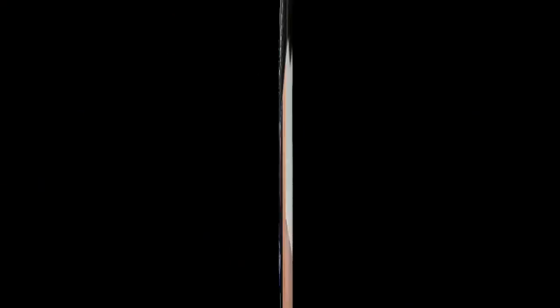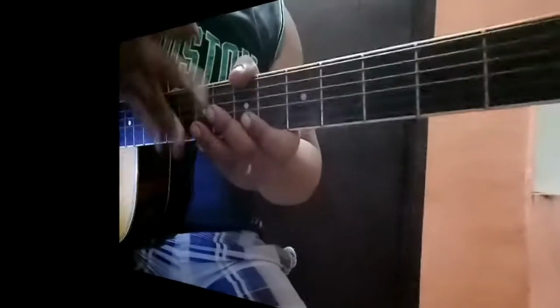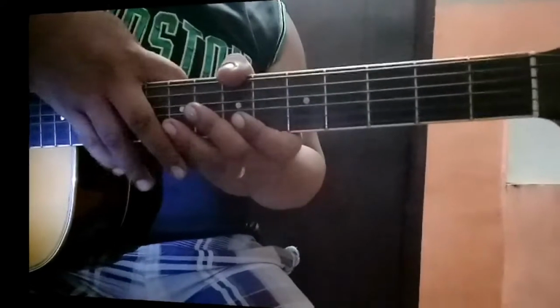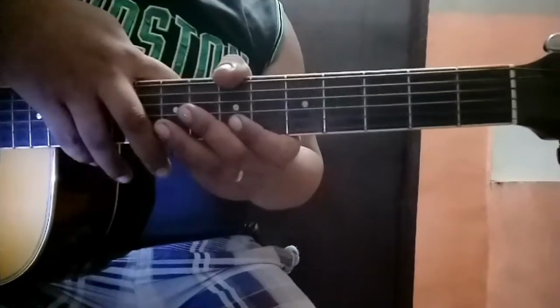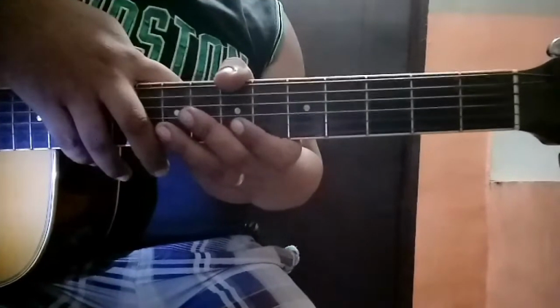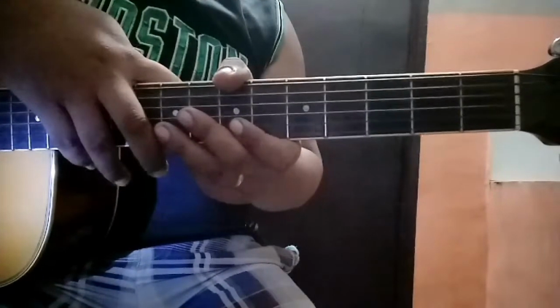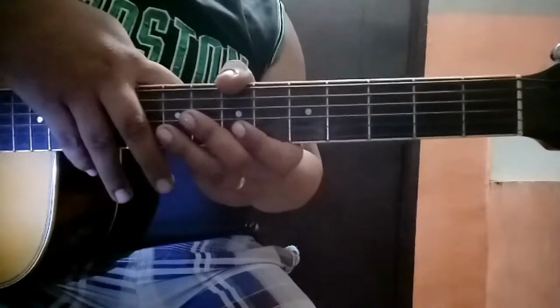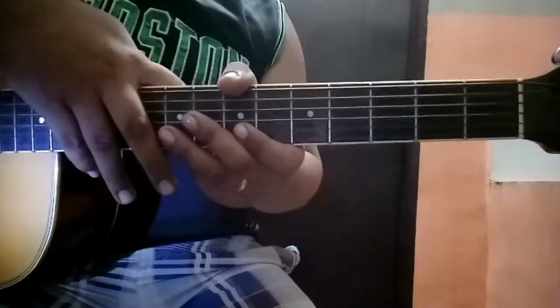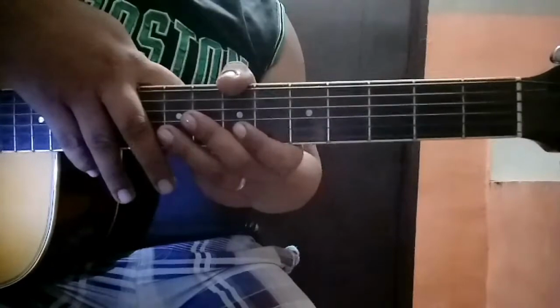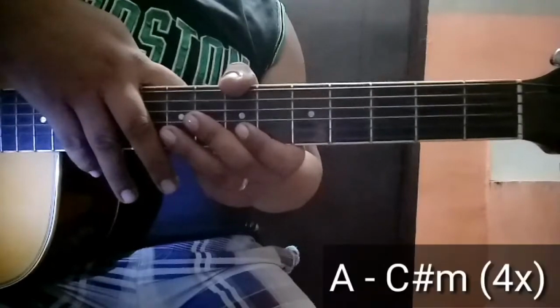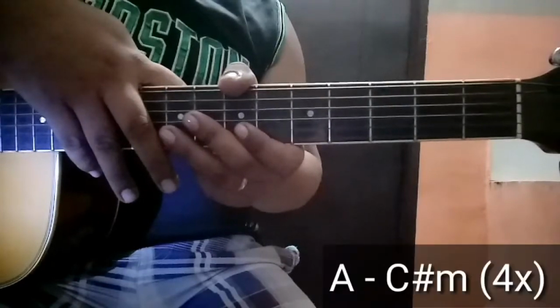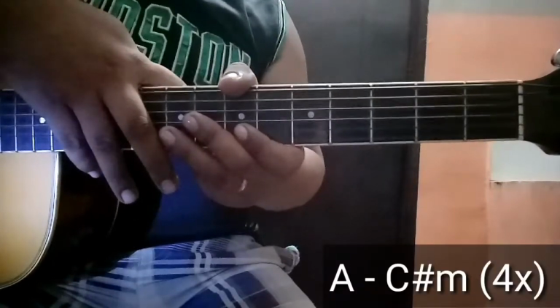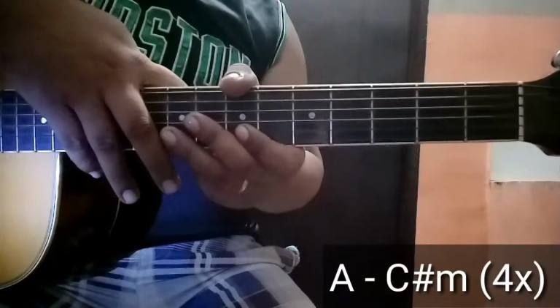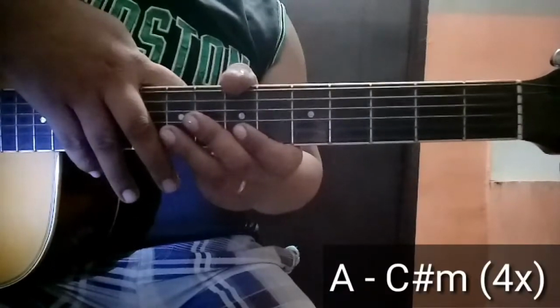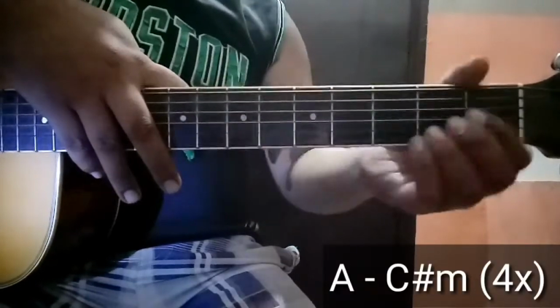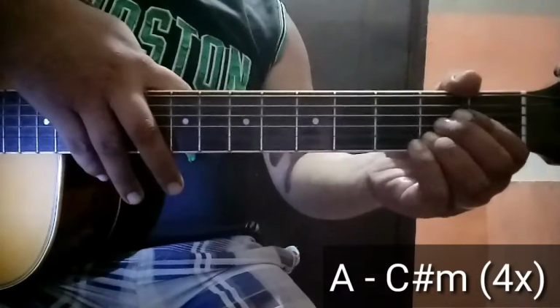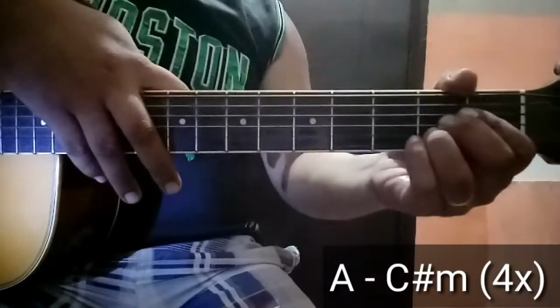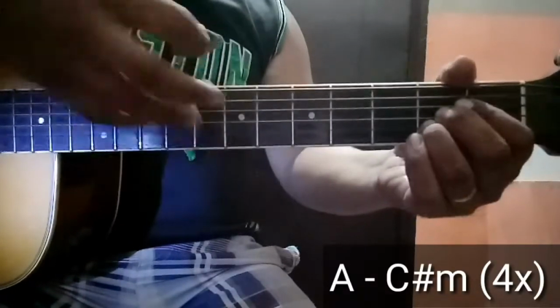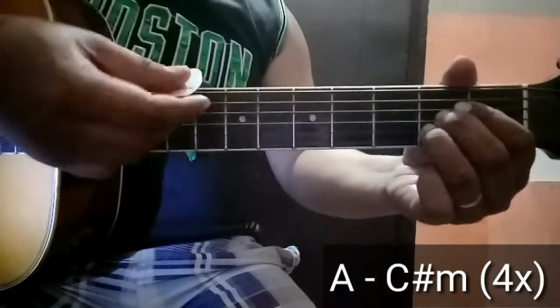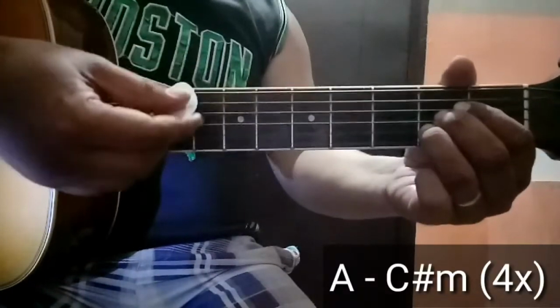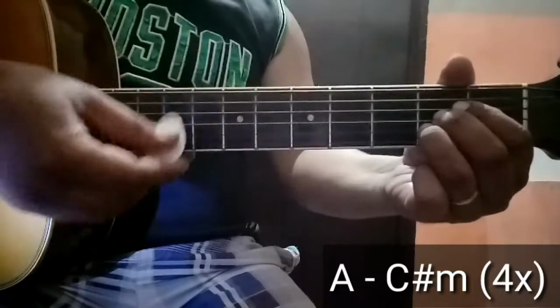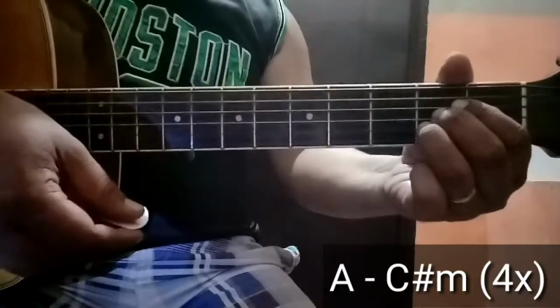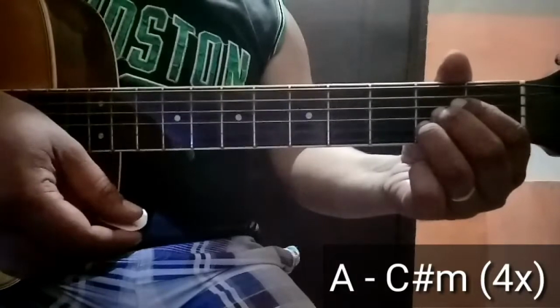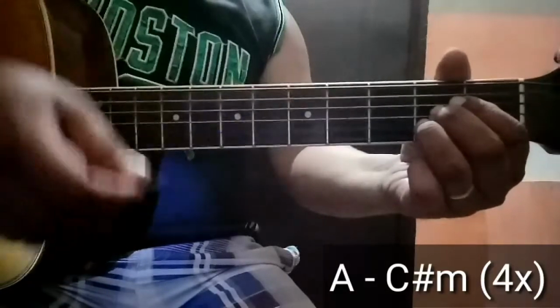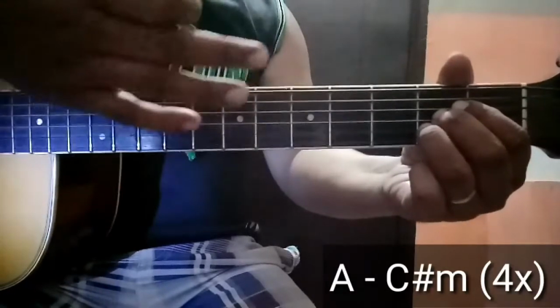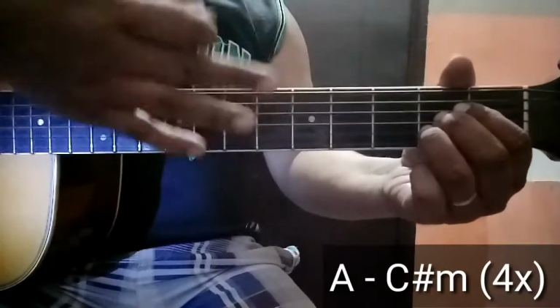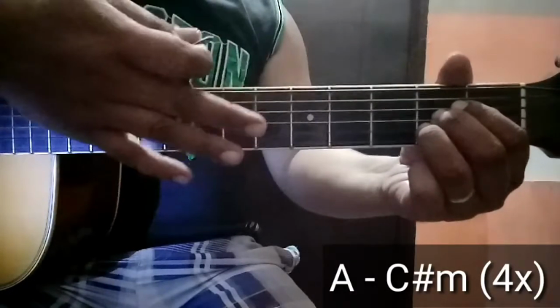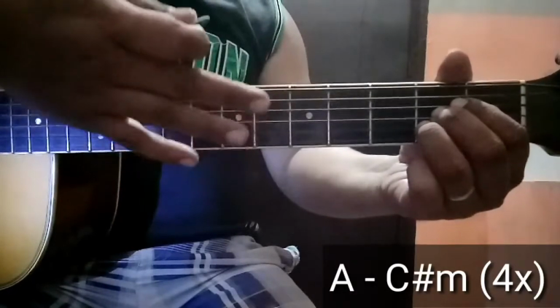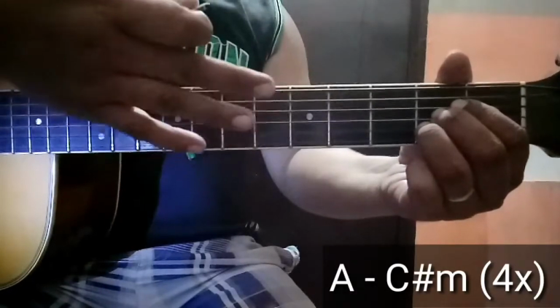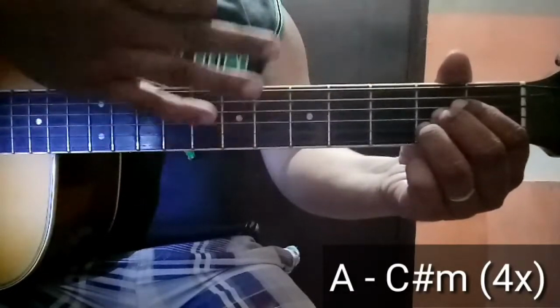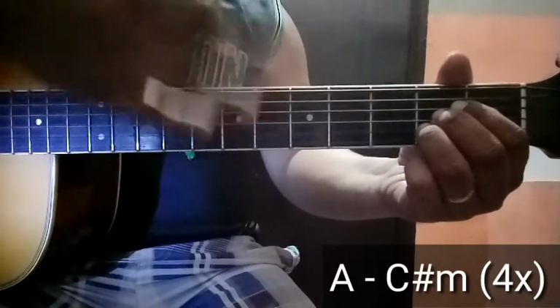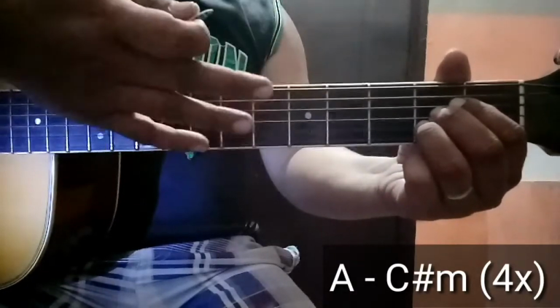Okay, so start na tayo sa verse. Ang third sa verse is A tapos C-sharp minor. Ang A, ganito, alam nyo na — 4, 3, 2 sa second fret.